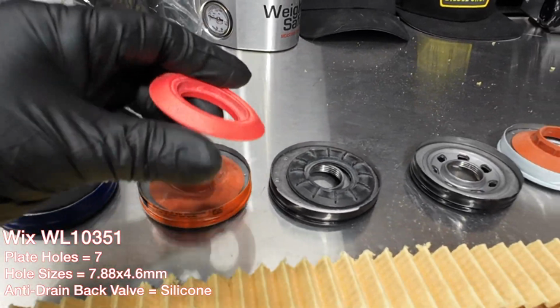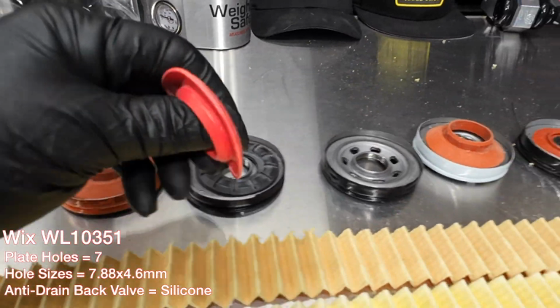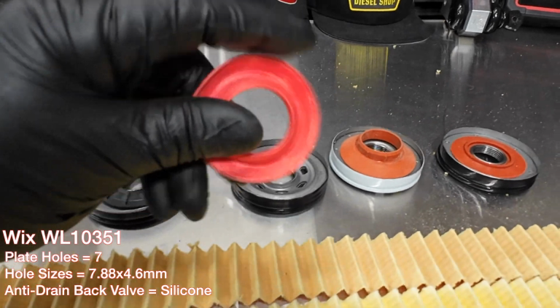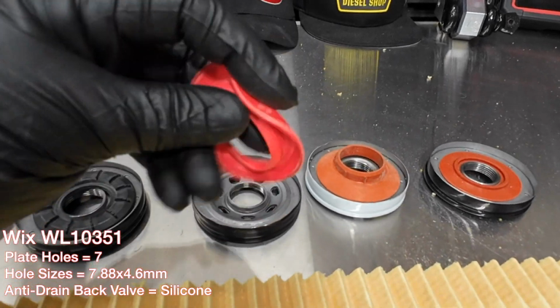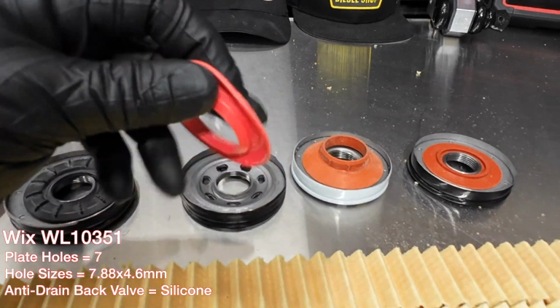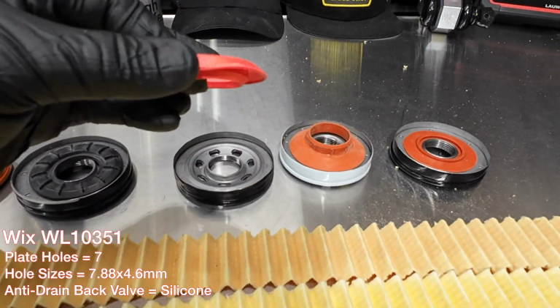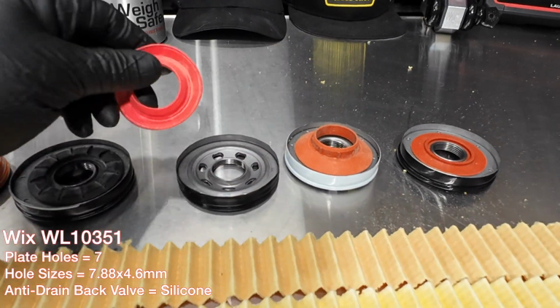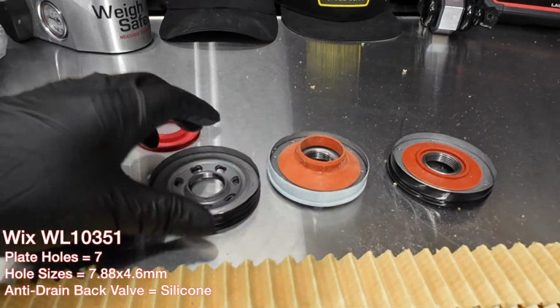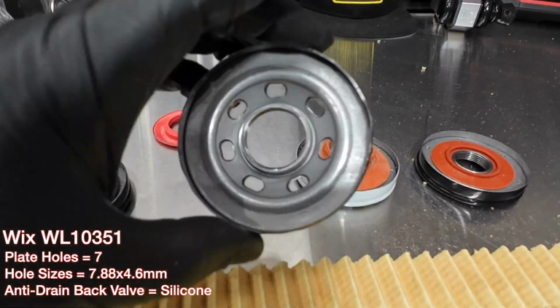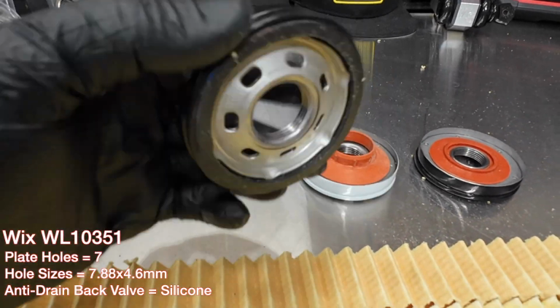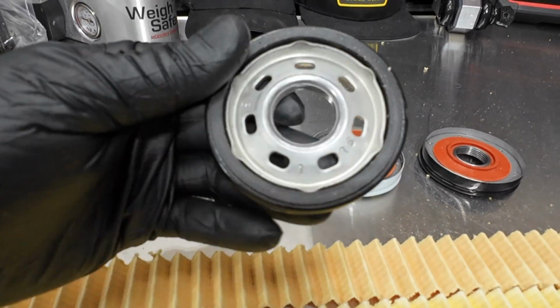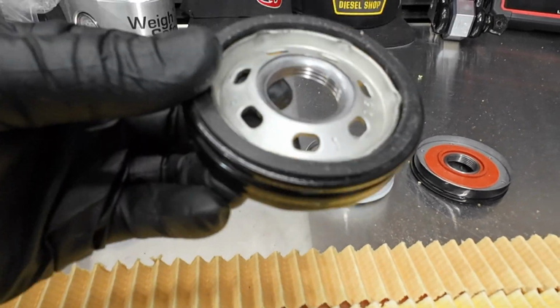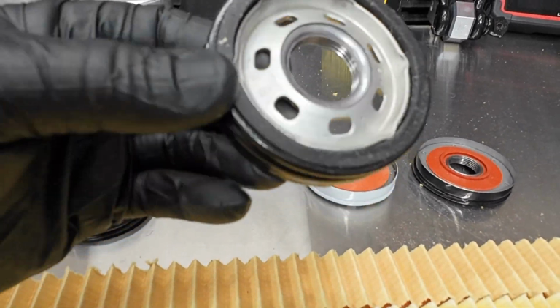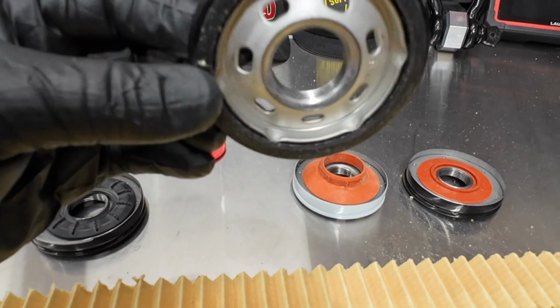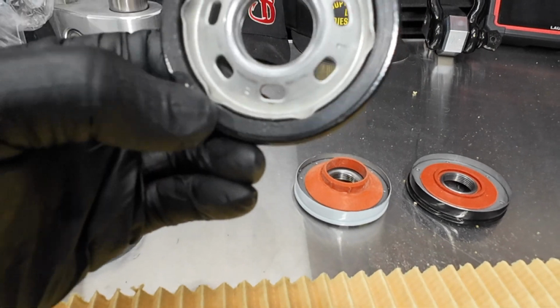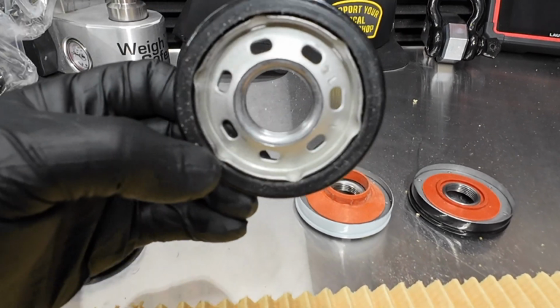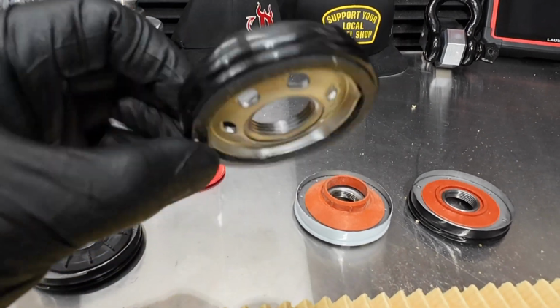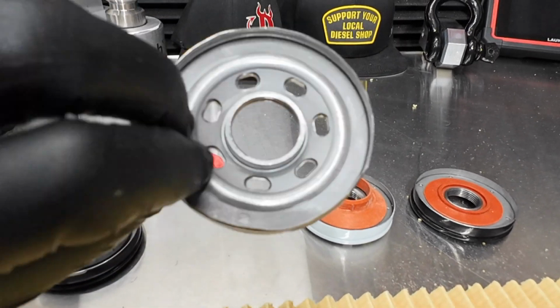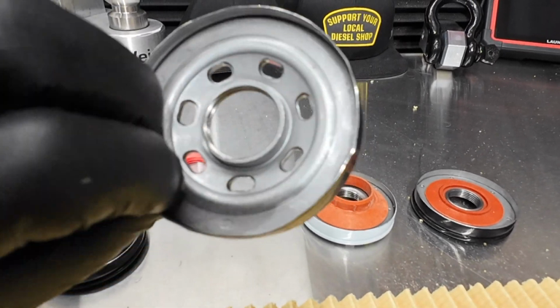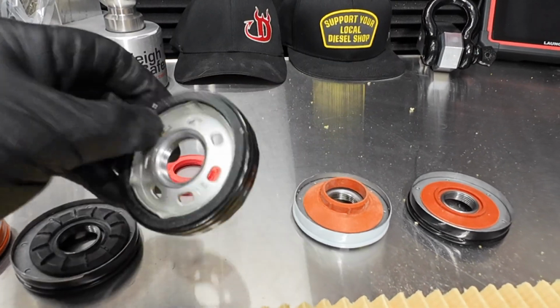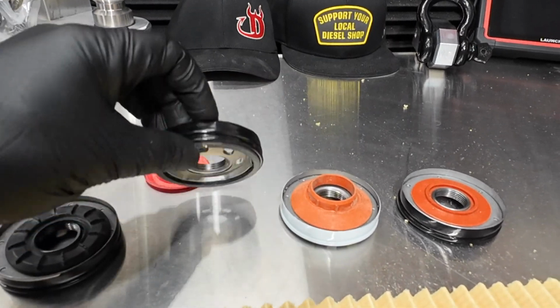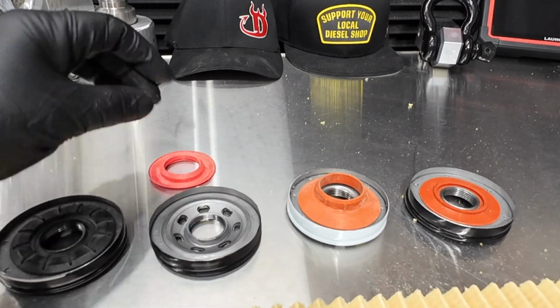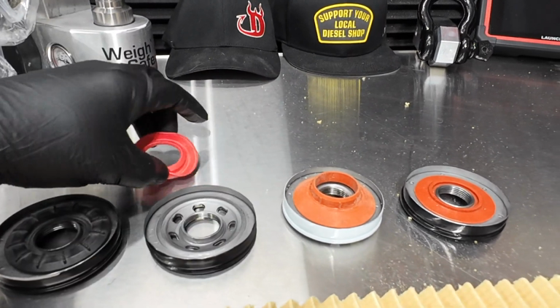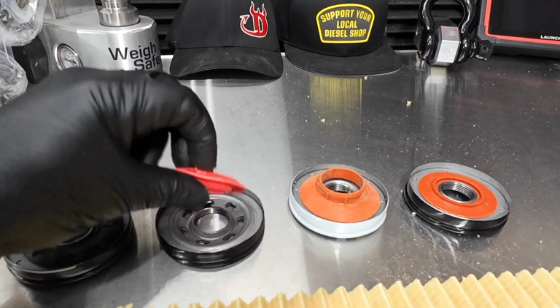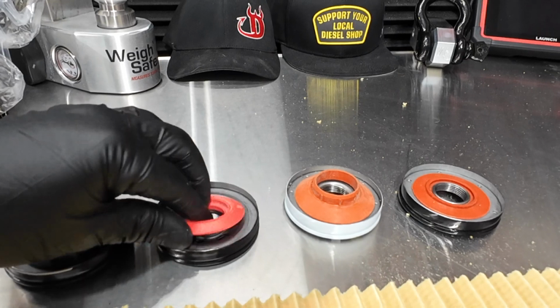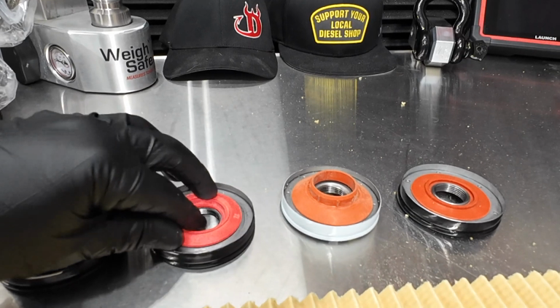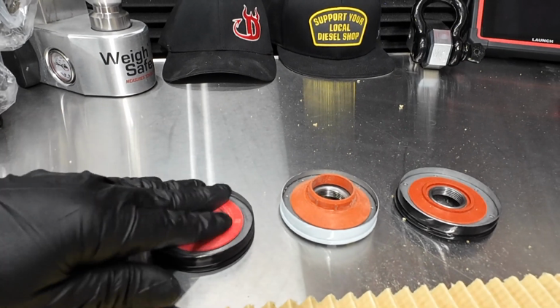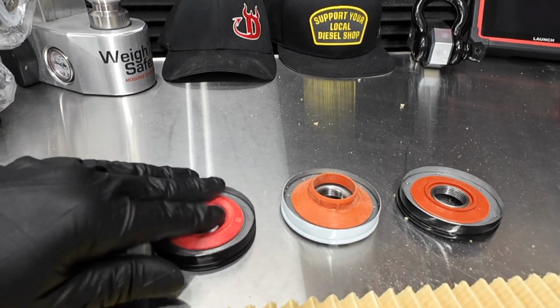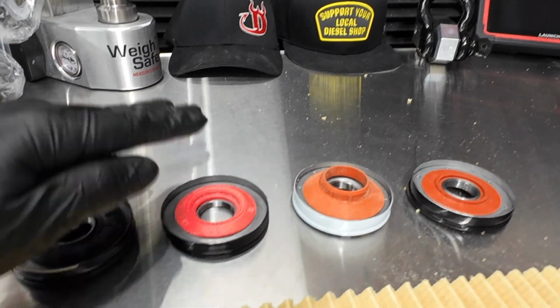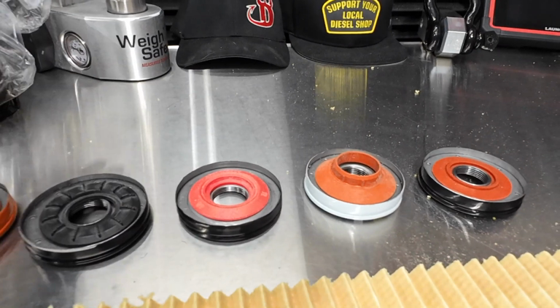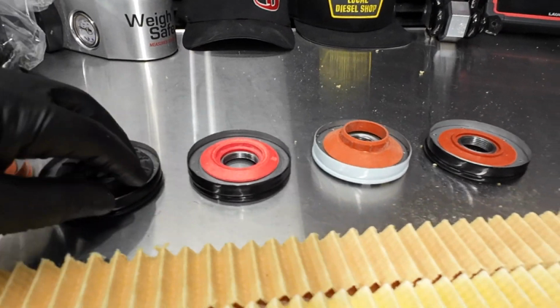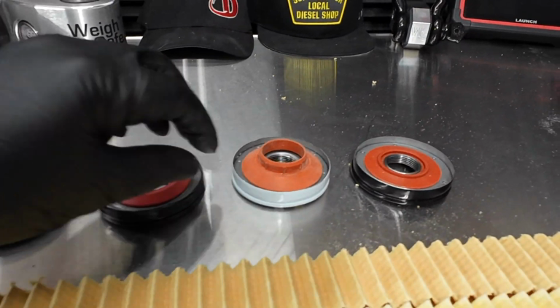Moving over to the Wicks with a higher quality silicone compared to the Fram, this one definitely retains its shape much better. The hole design on the end cap is different. We have measurements of all of the holes — definitely a nice sealing setup right there.